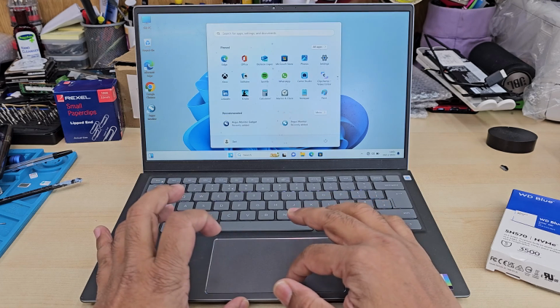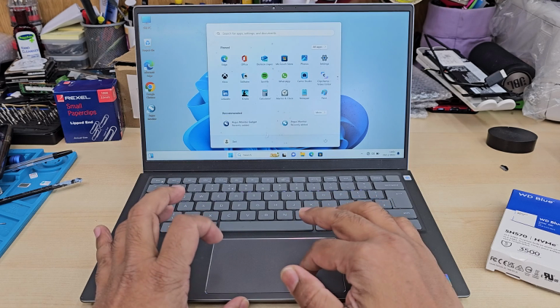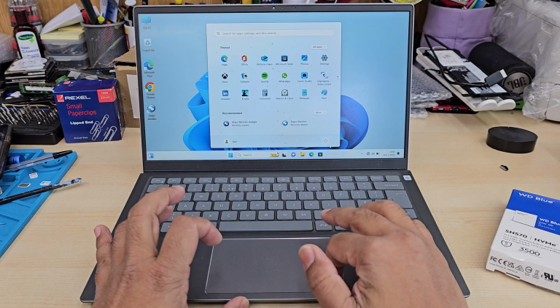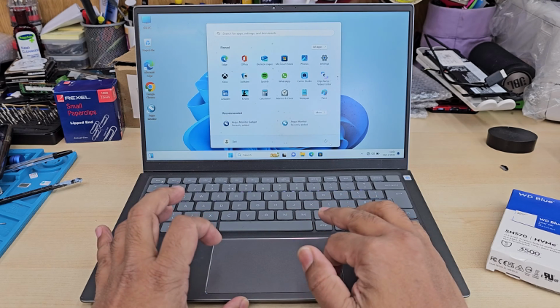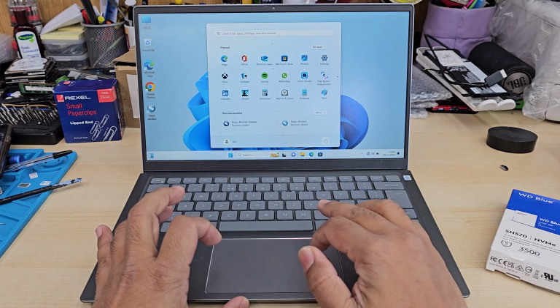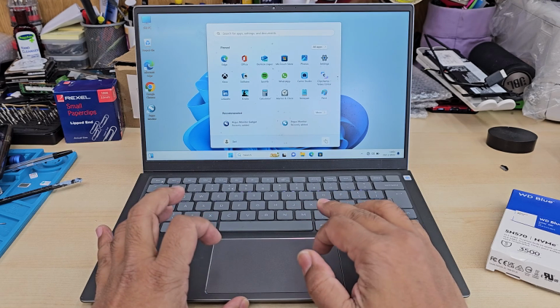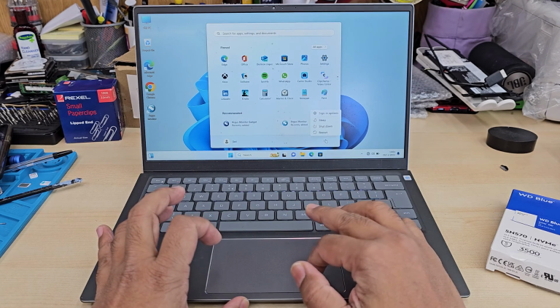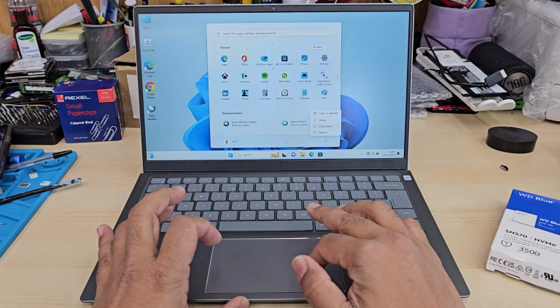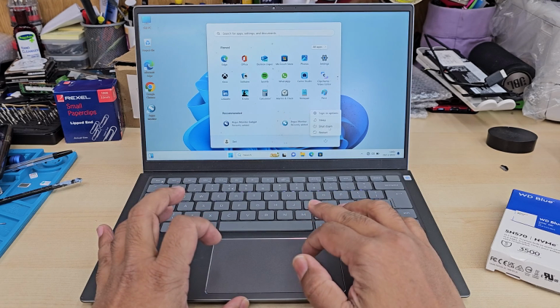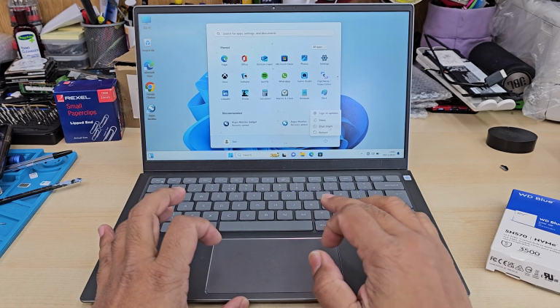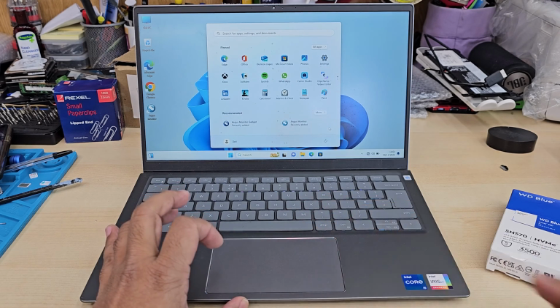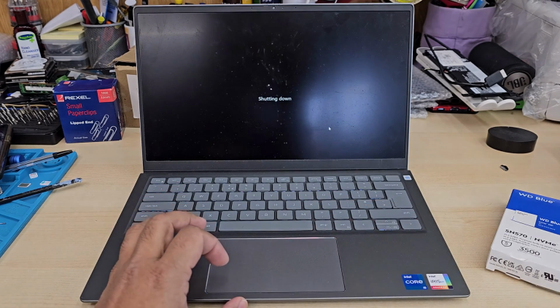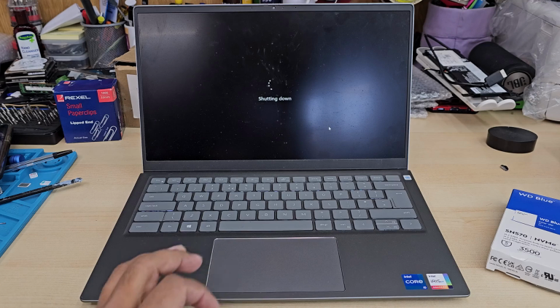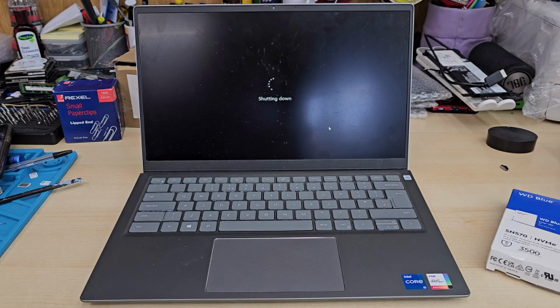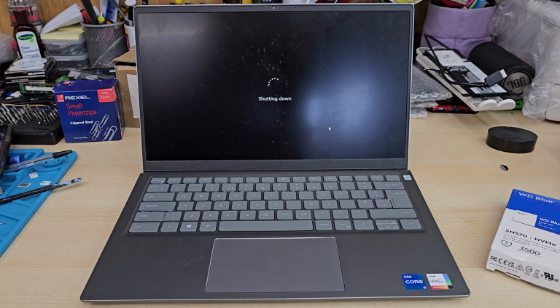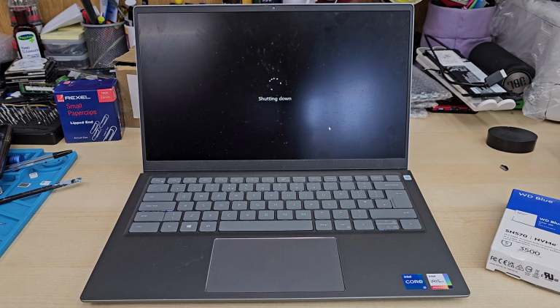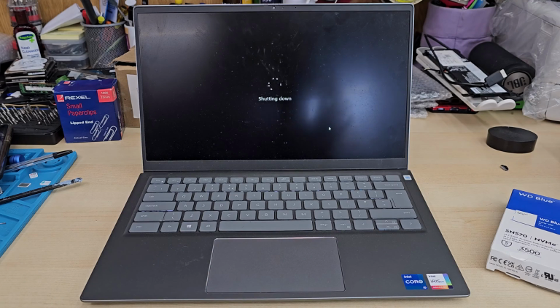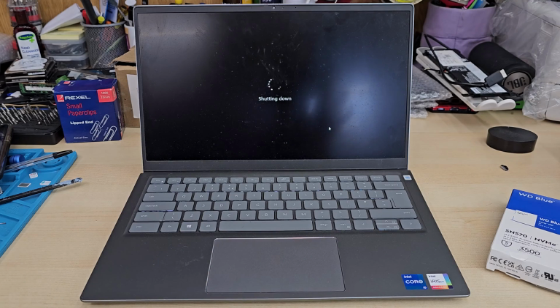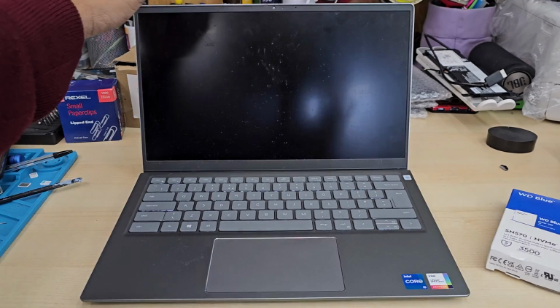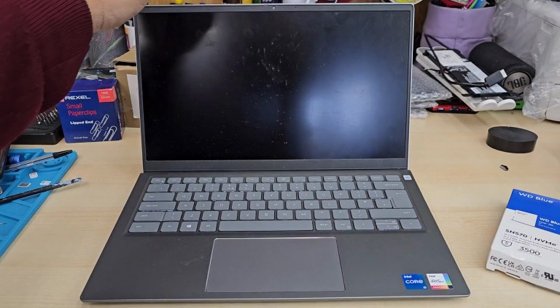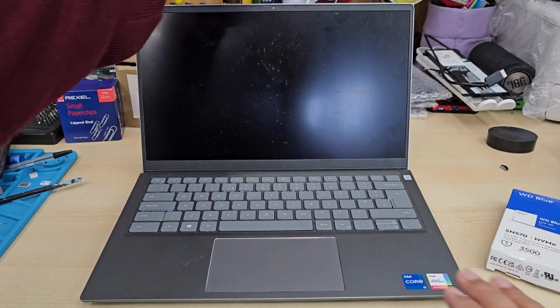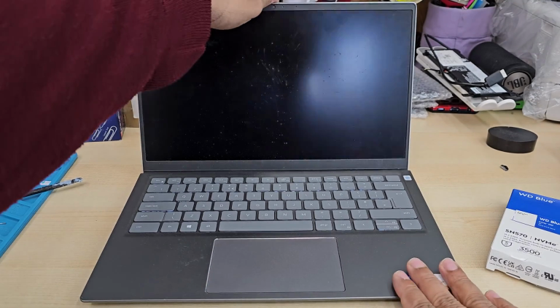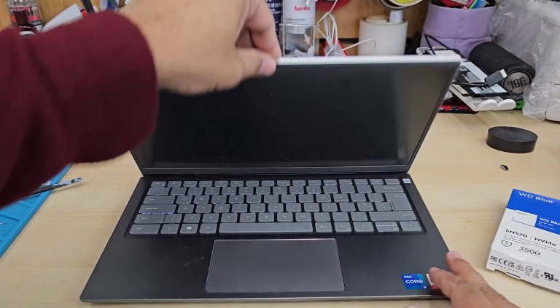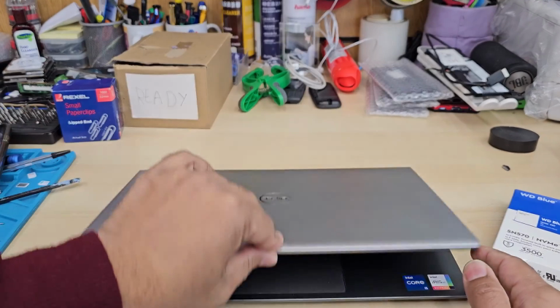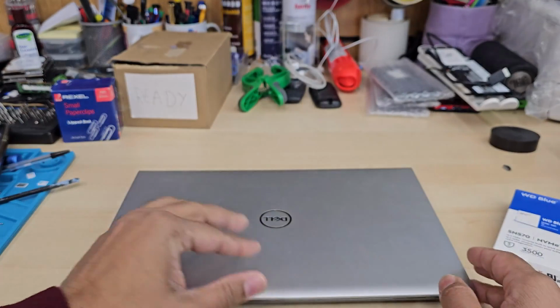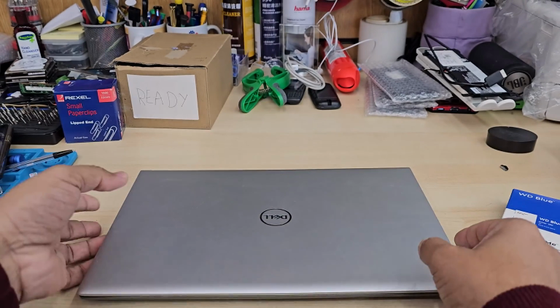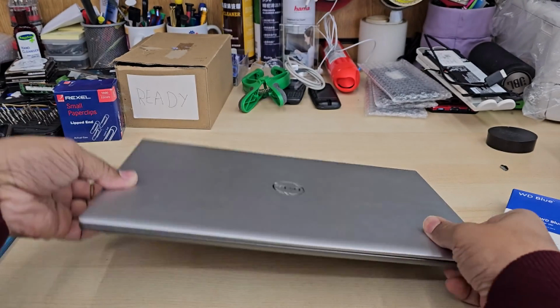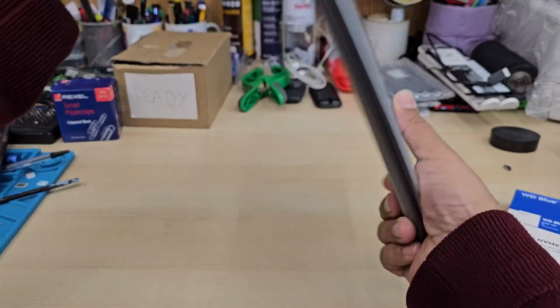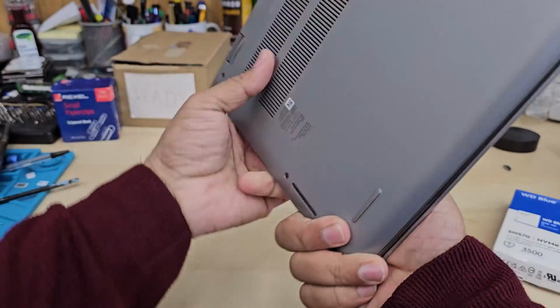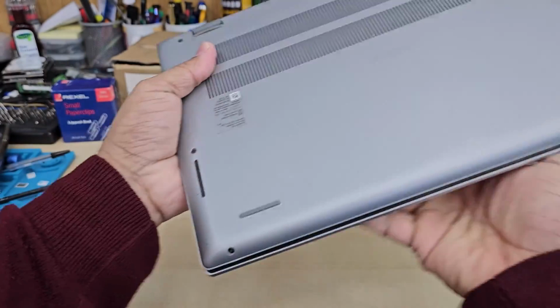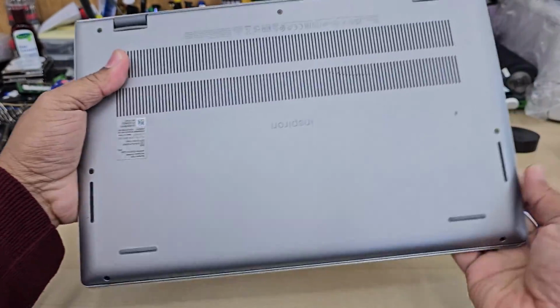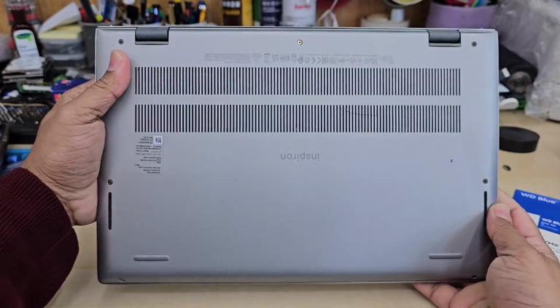This machine comes with a mini type NVMe SSD. Also, if you would like, you can install the full-length NVMe SSD 3.0 or 4.0.